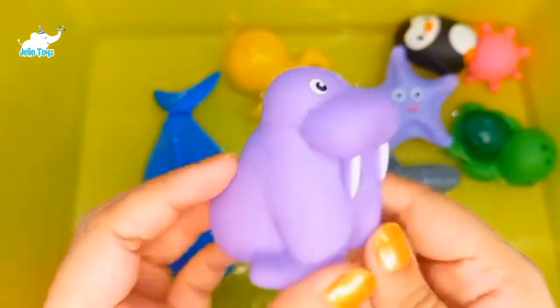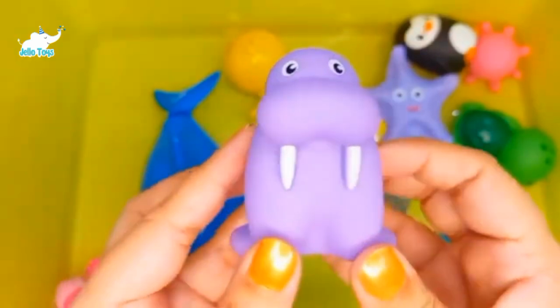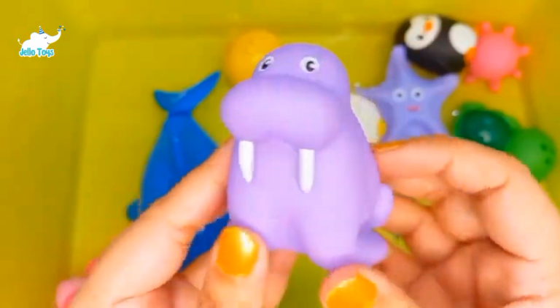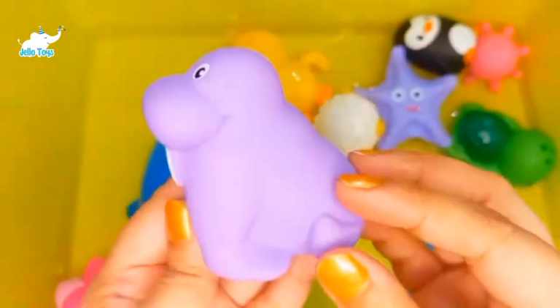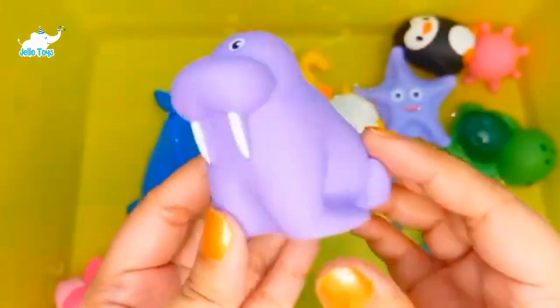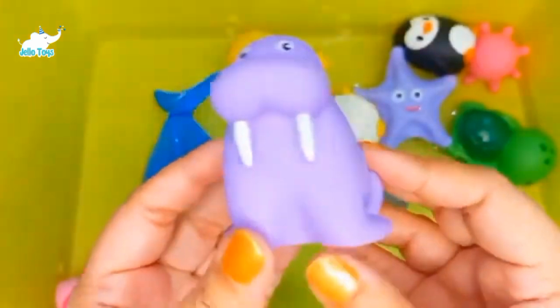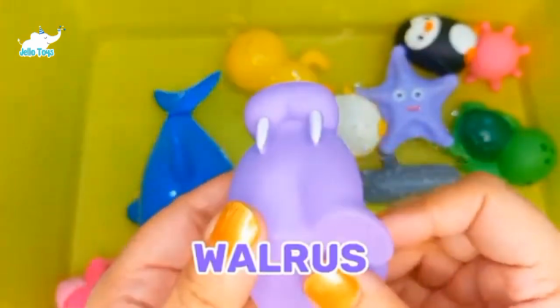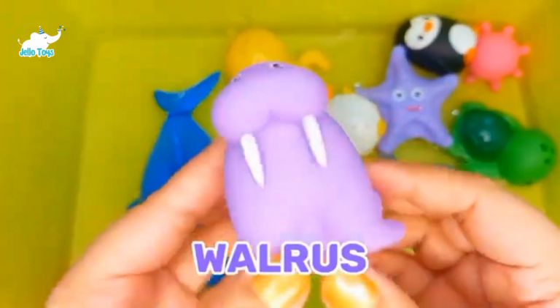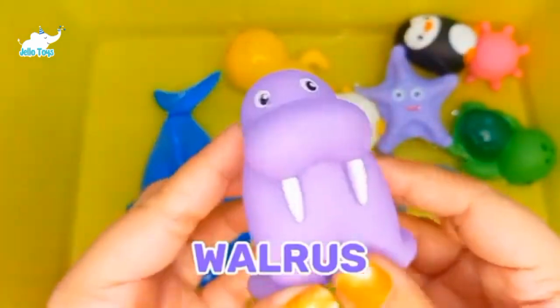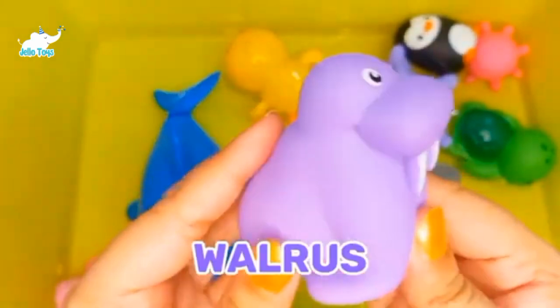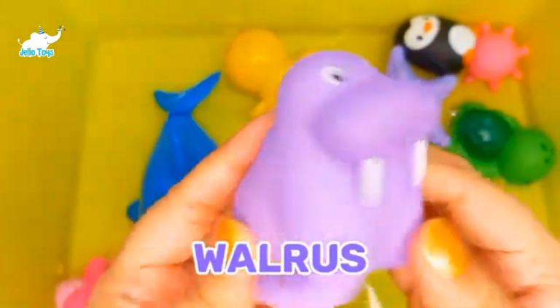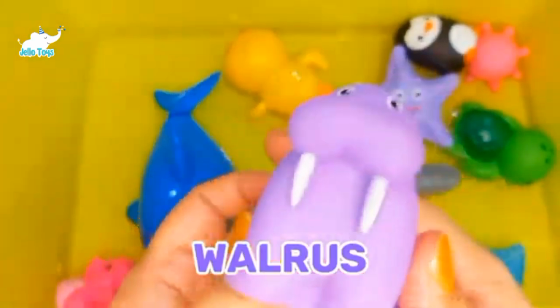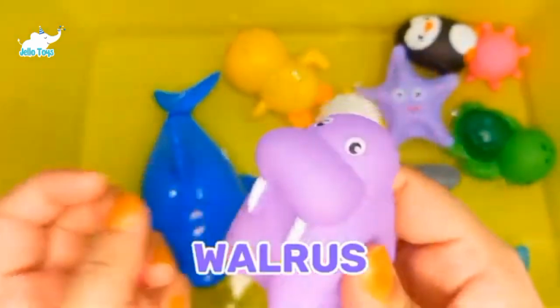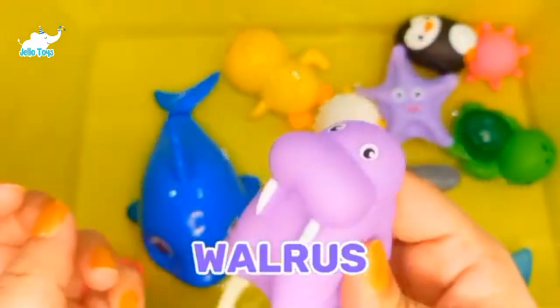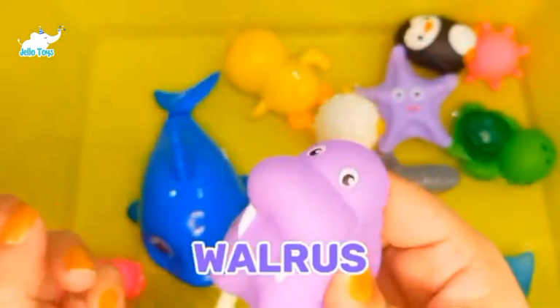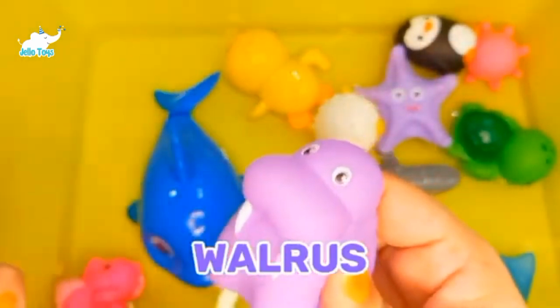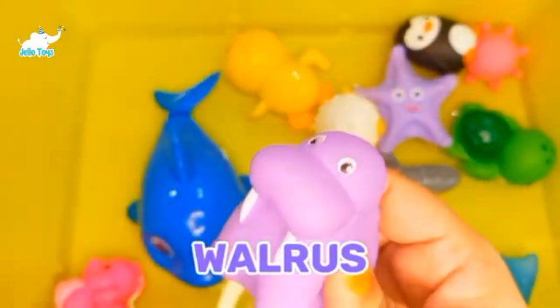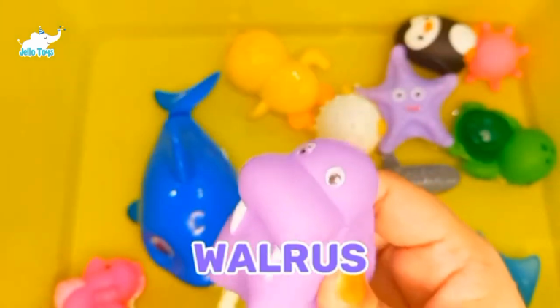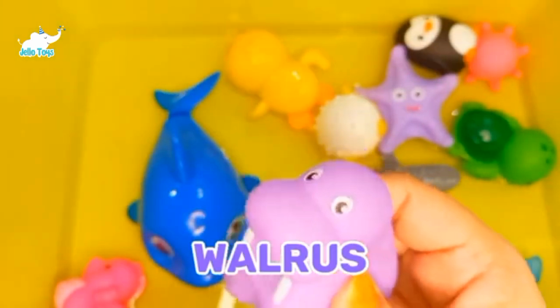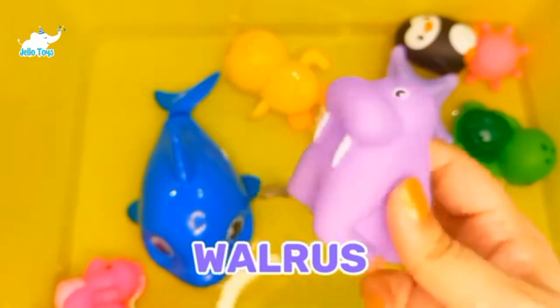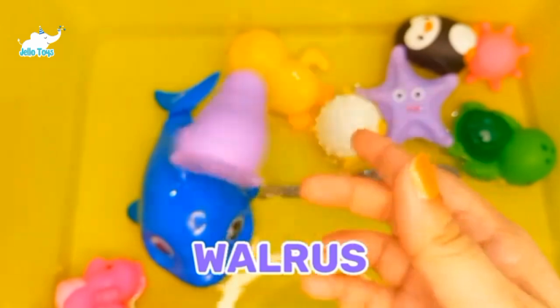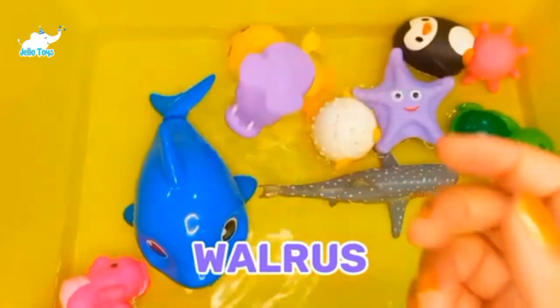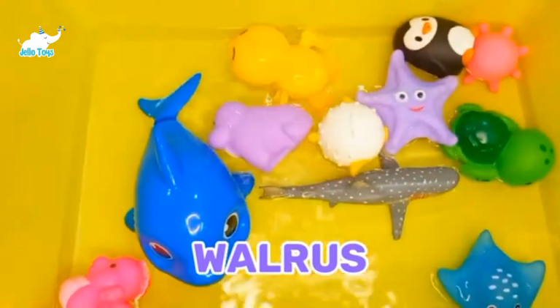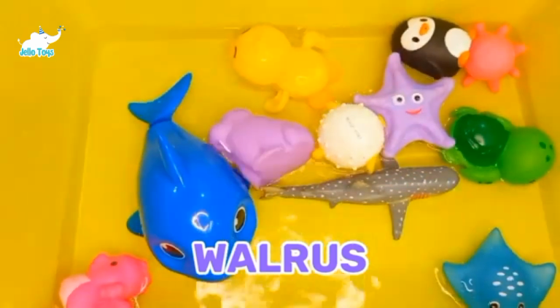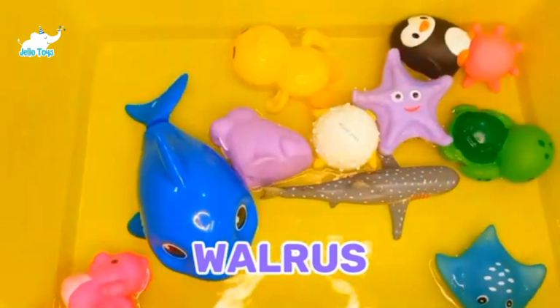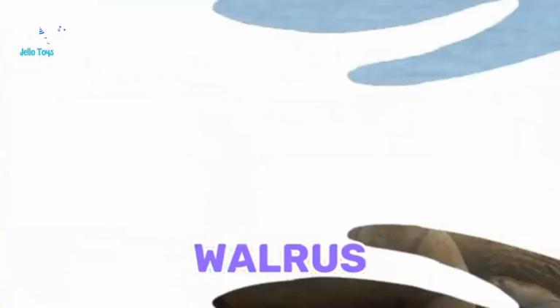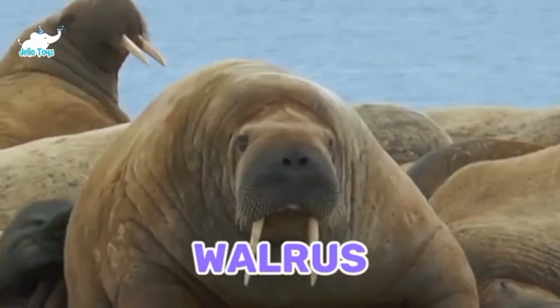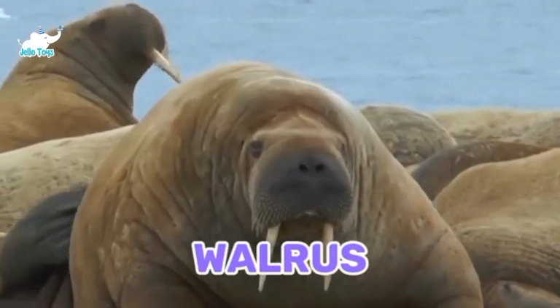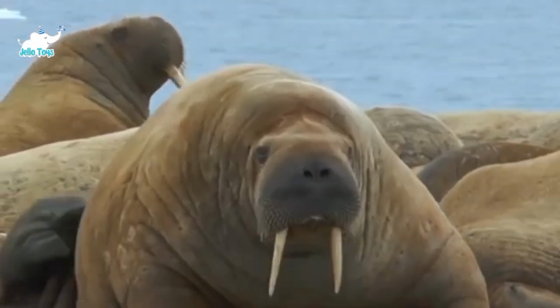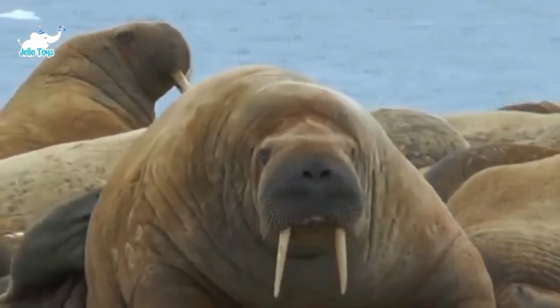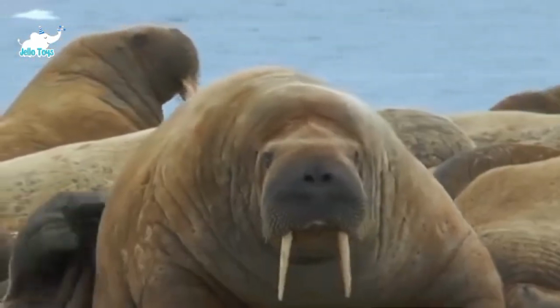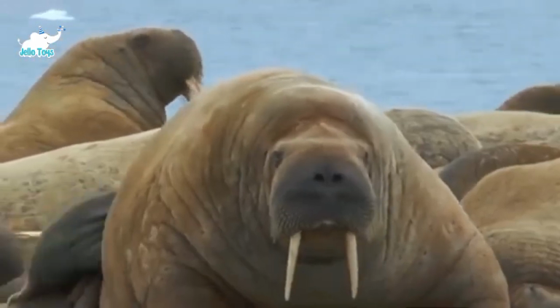Walrus. There are two main species of walrus. Walrus can live up to 40 years, and they are rarely found in deep waters.